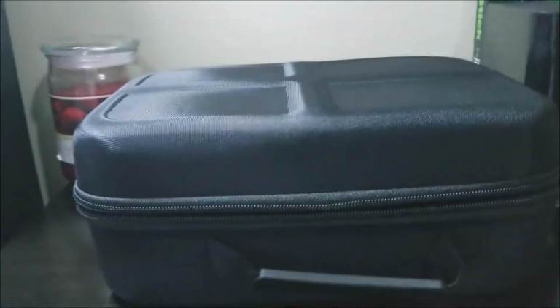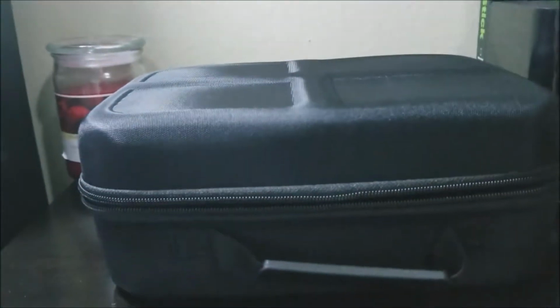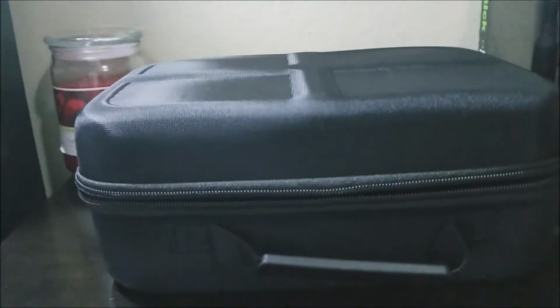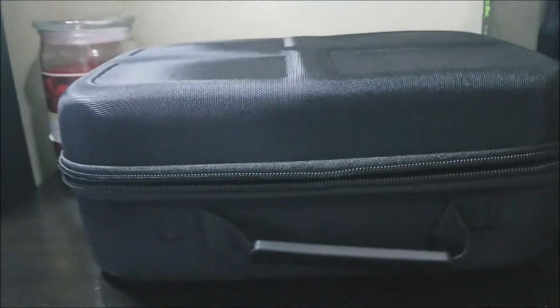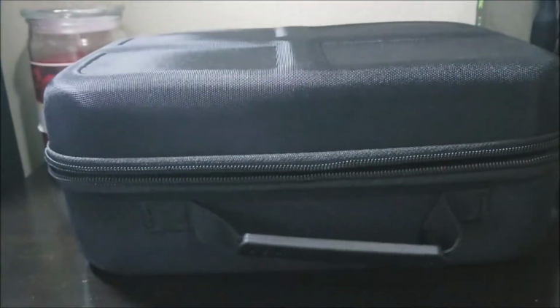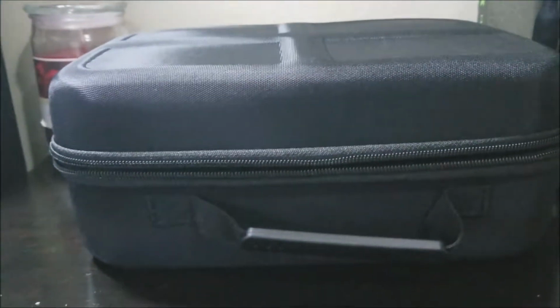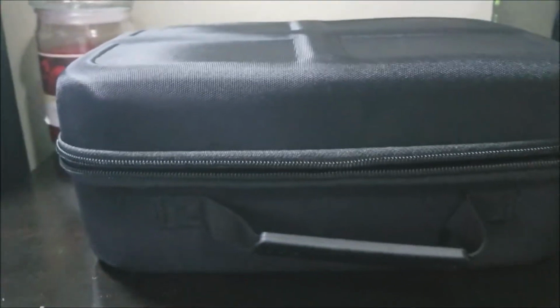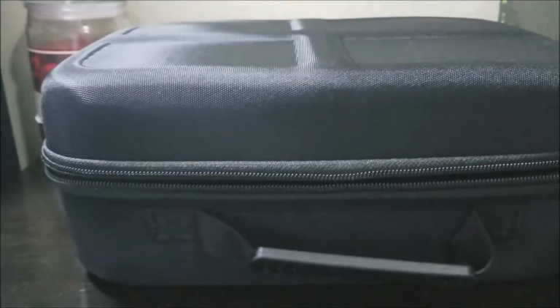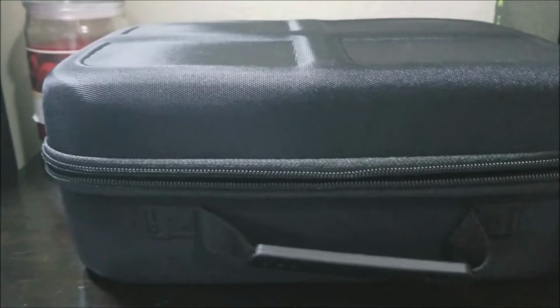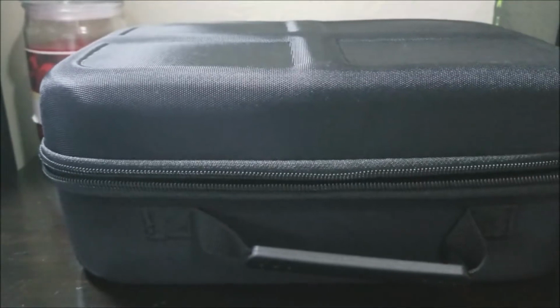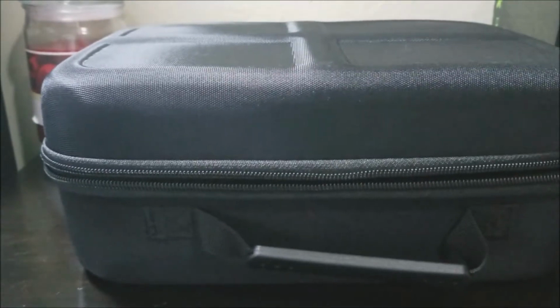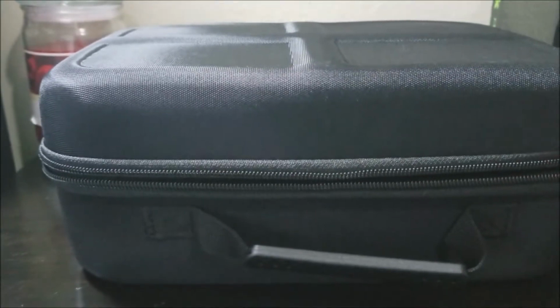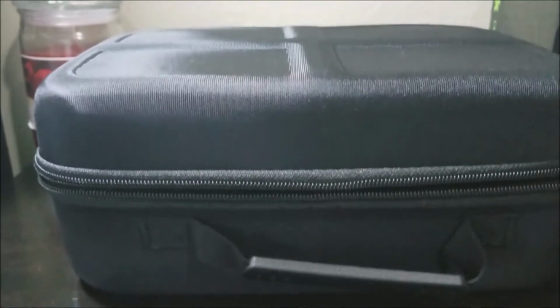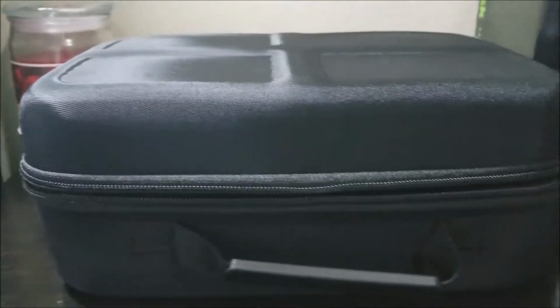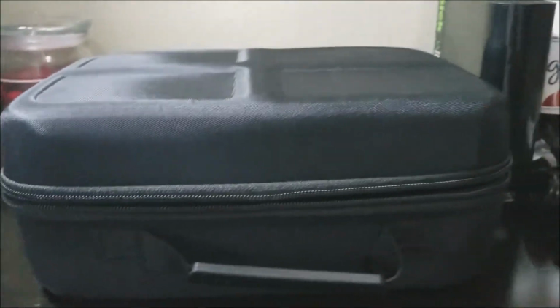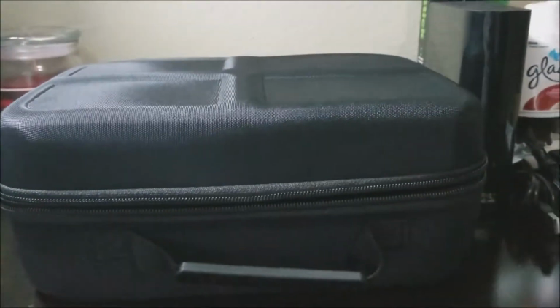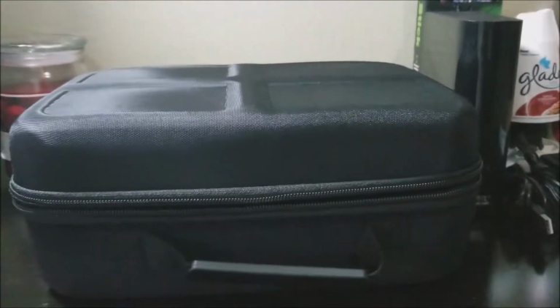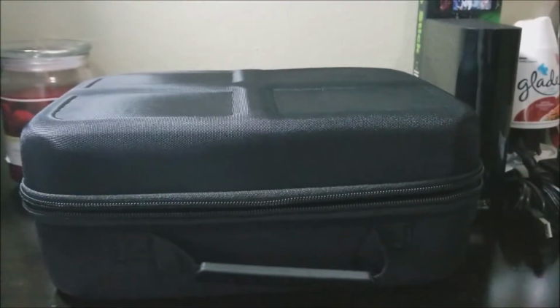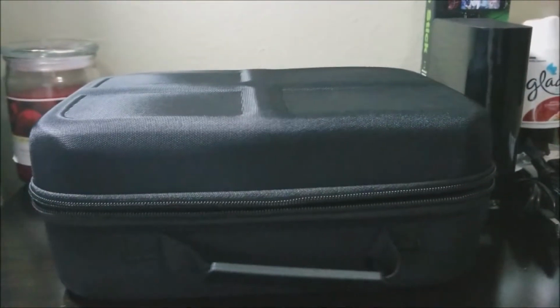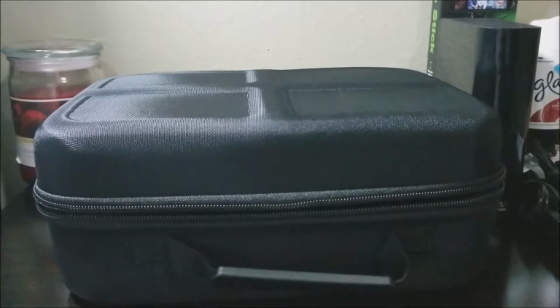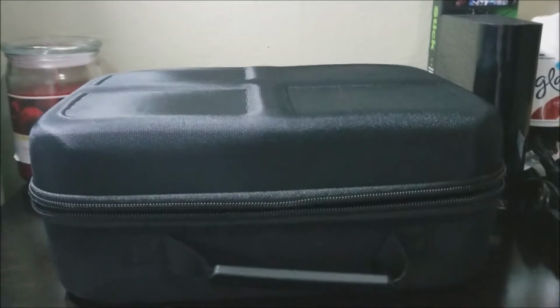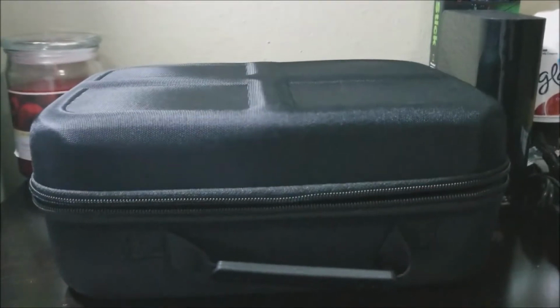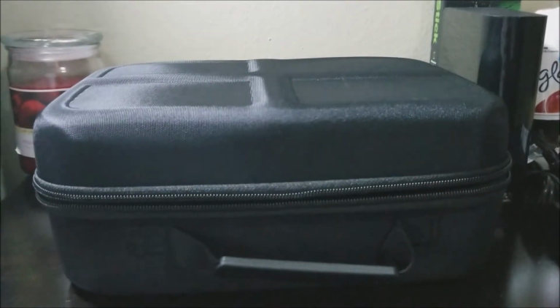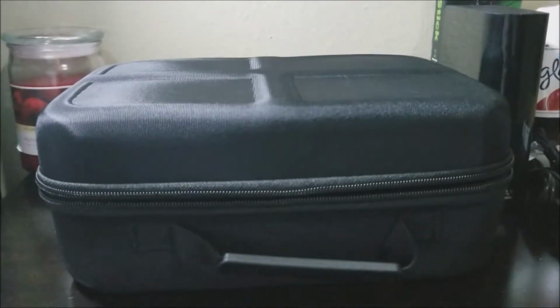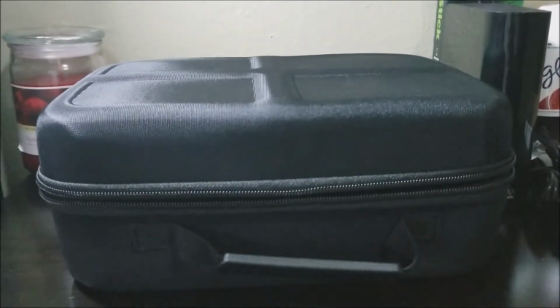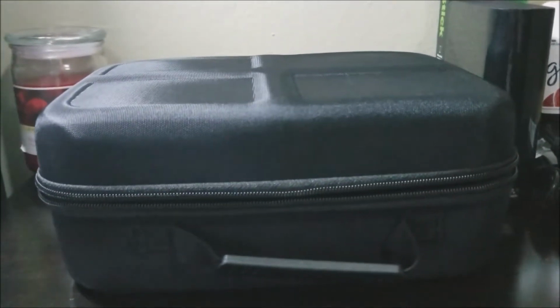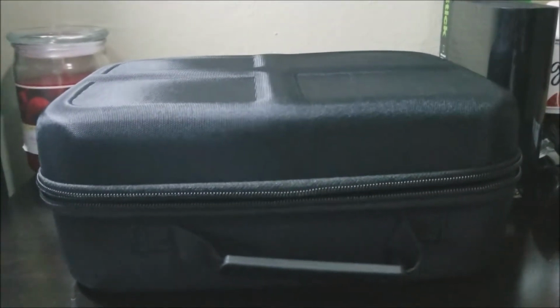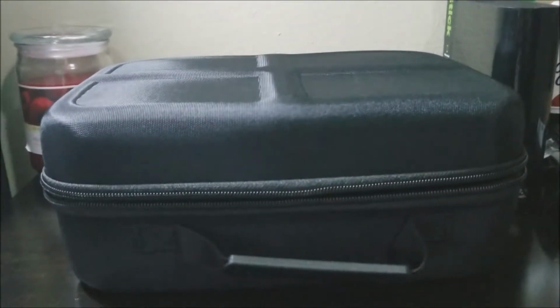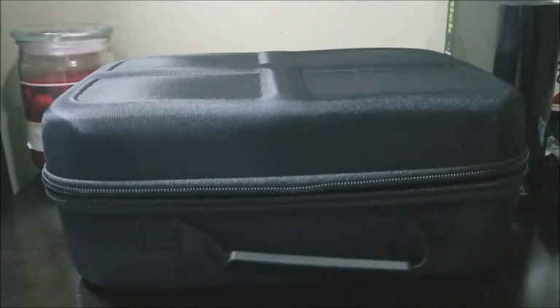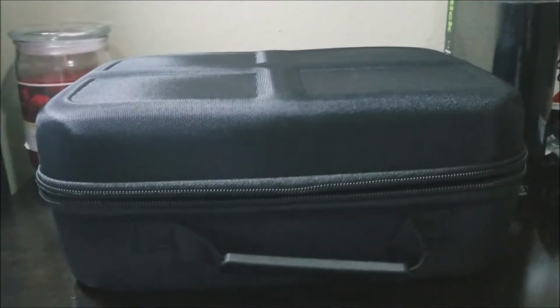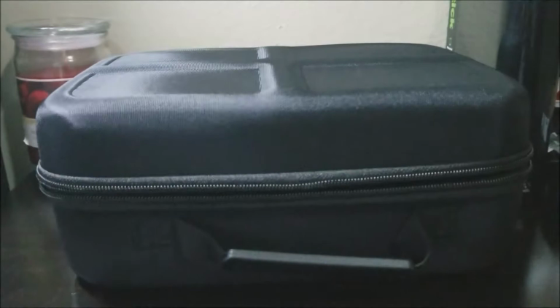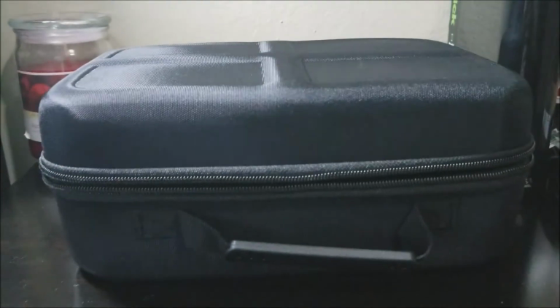So this is it guys. This has been the unboxing of the Deluxe case for the Nintendo Switch system. Thank you very much for watching my video. If you like my video, please click the like button. You can also subscribe to my channel to get more content. If you have any questions, please leave them down below.